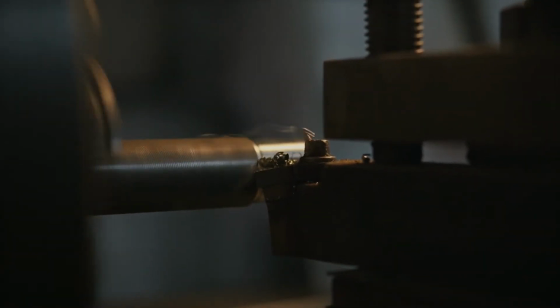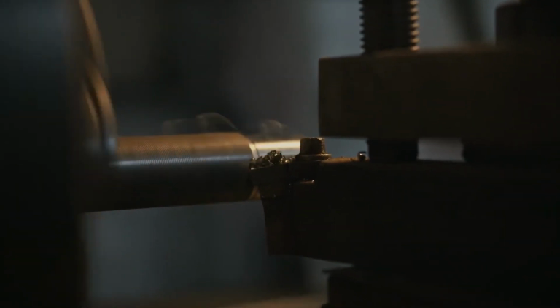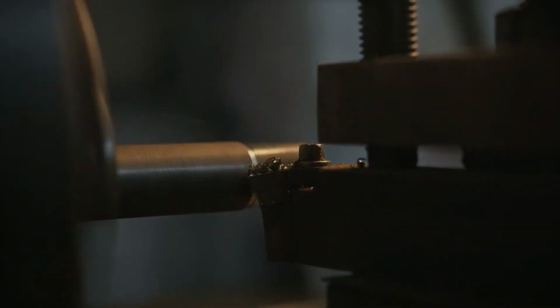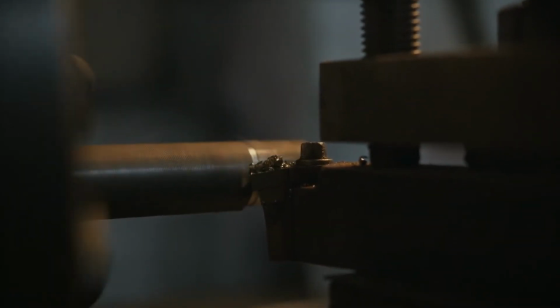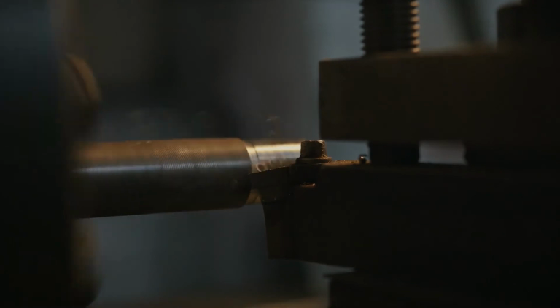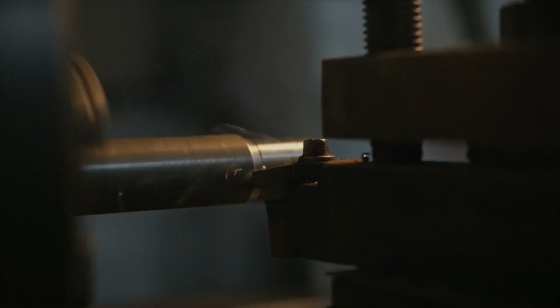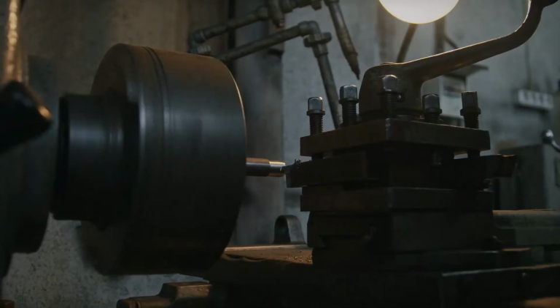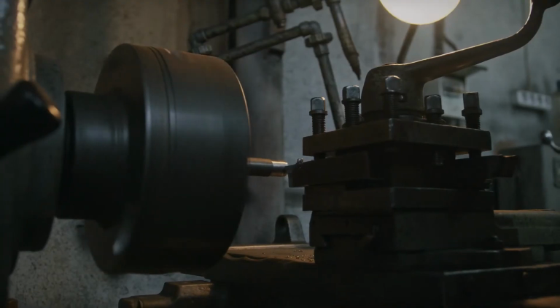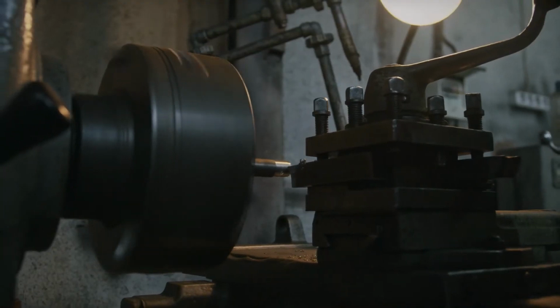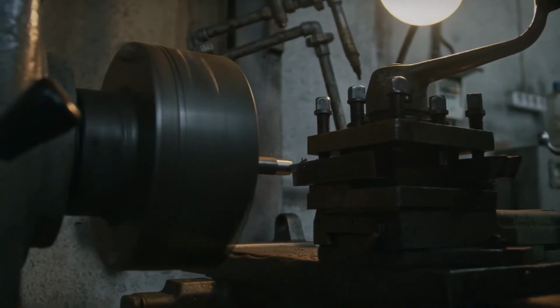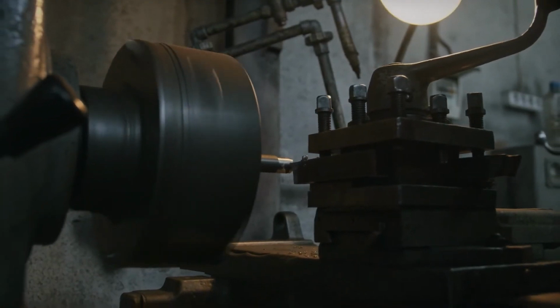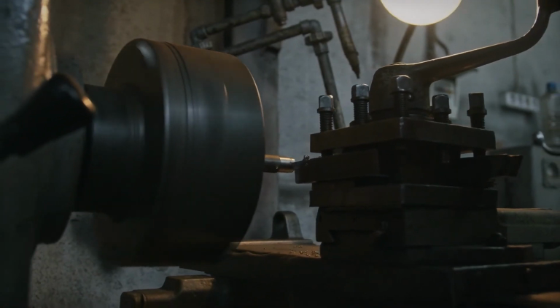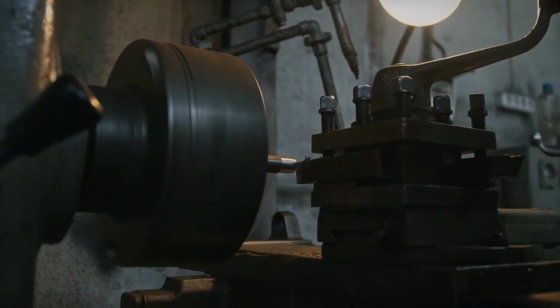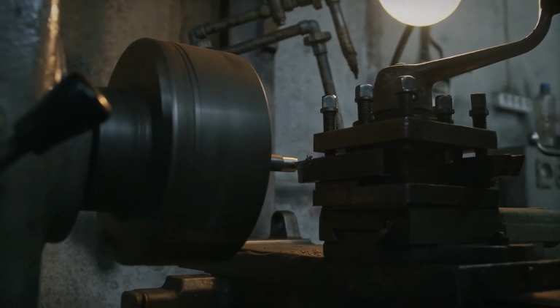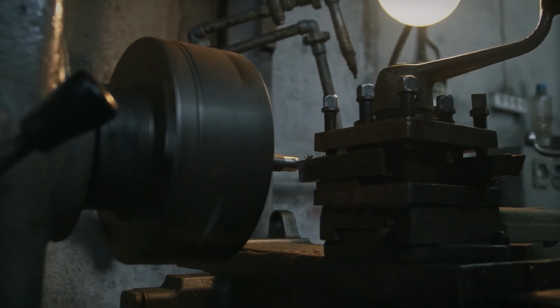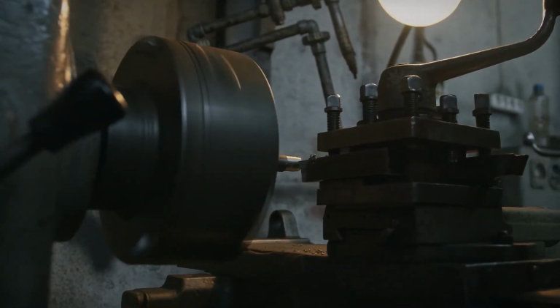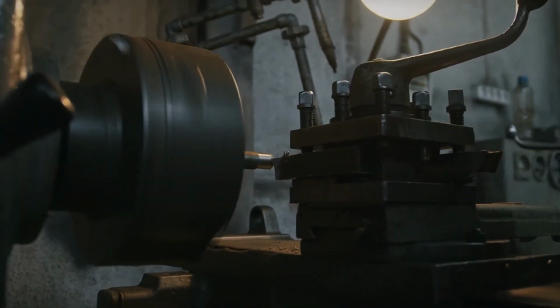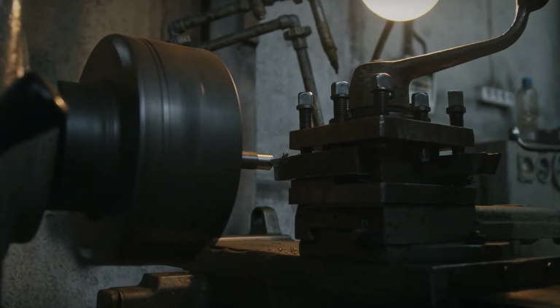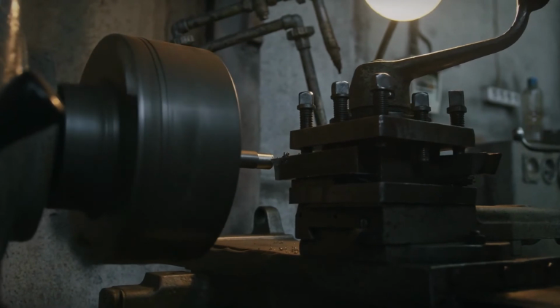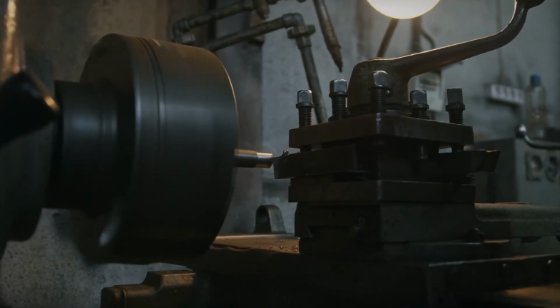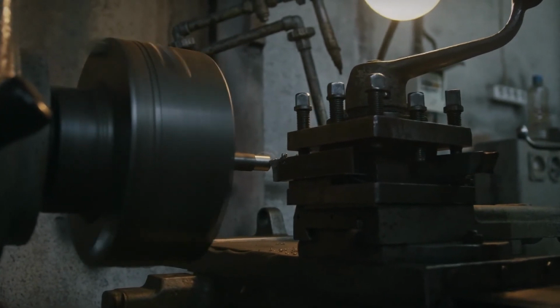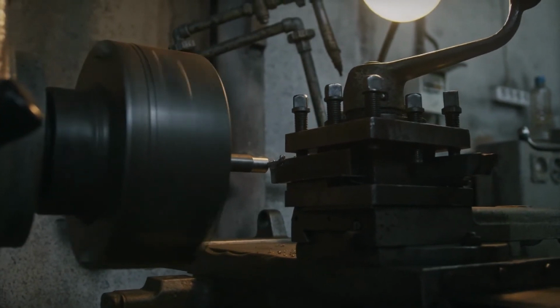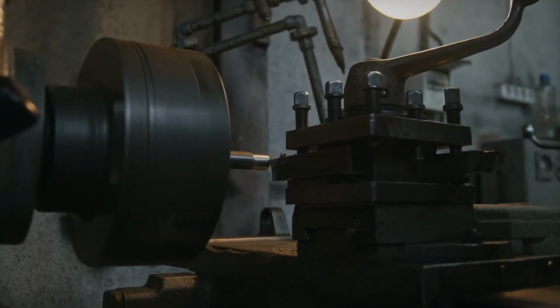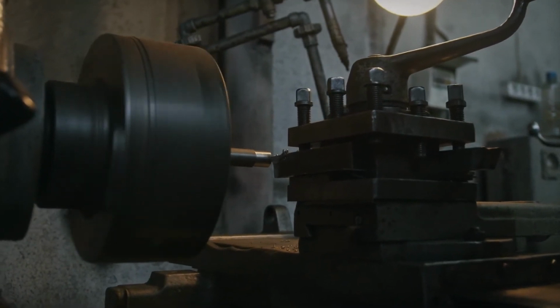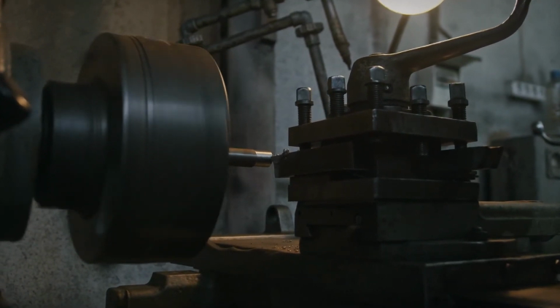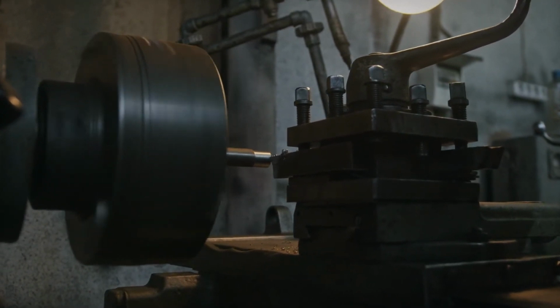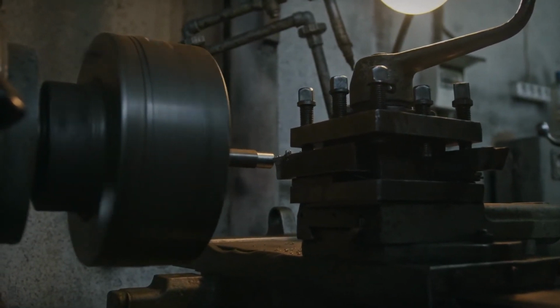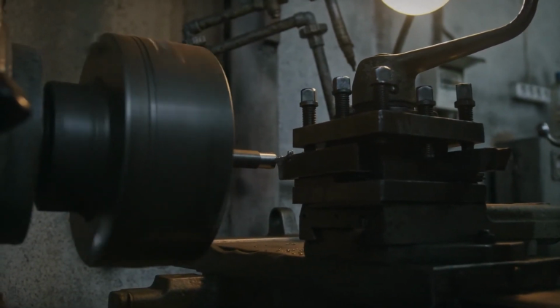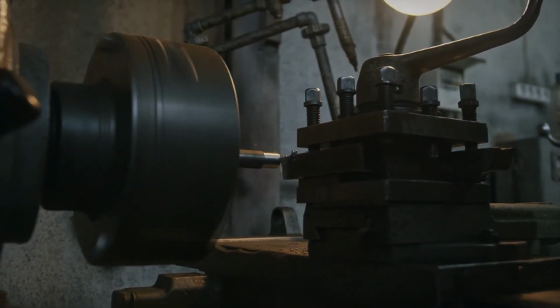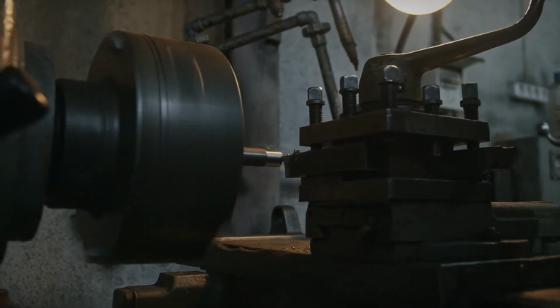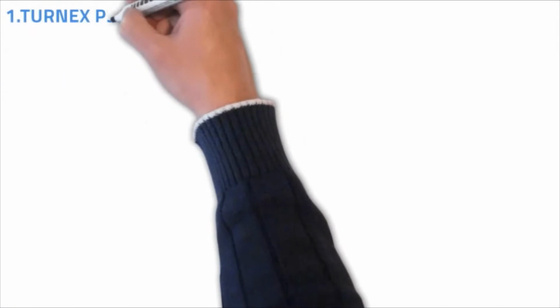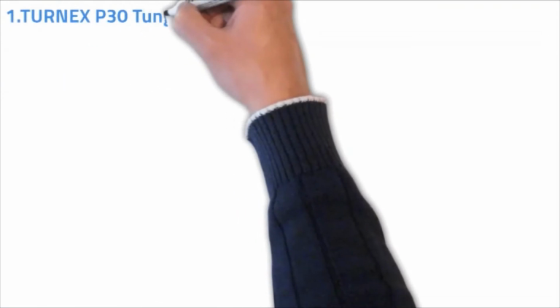In this video, we will not go too deep about lathe machine and its operations. We will directly go to the review of the top five best tools for lathe machine operations. Let's start the video.